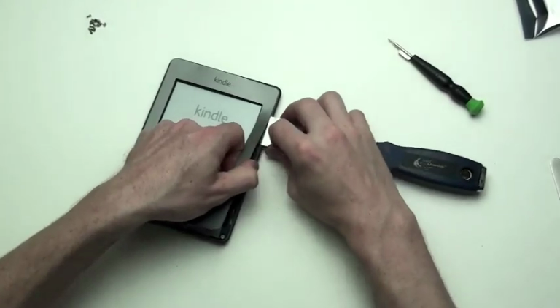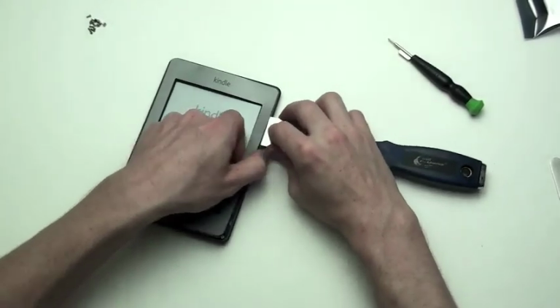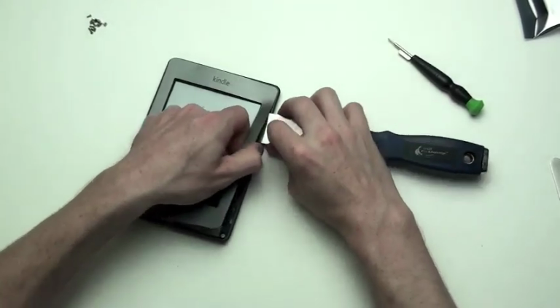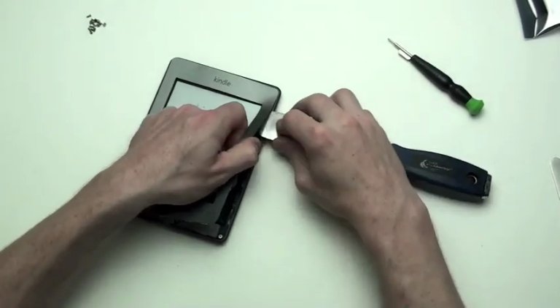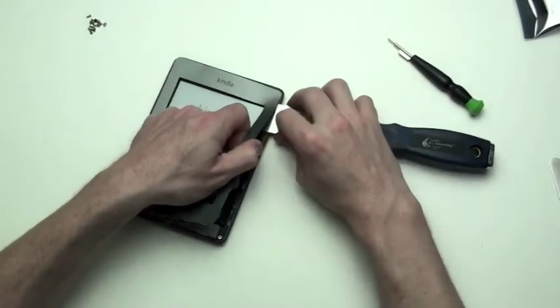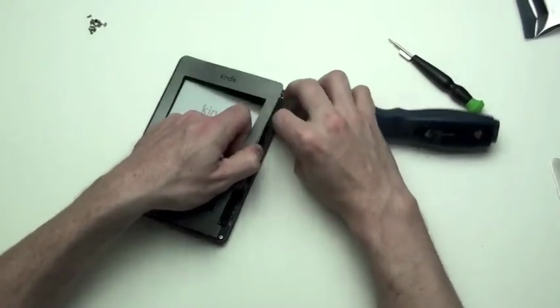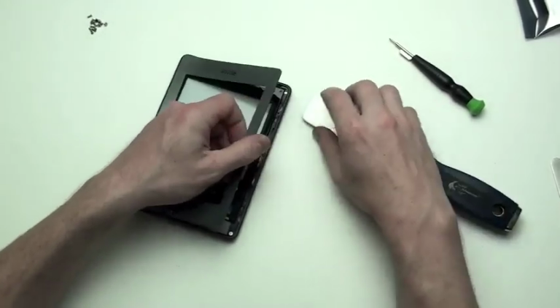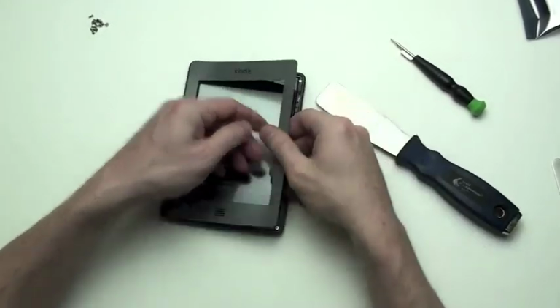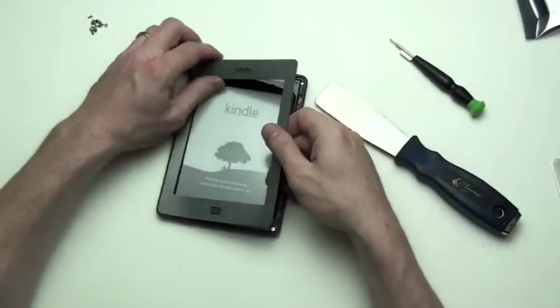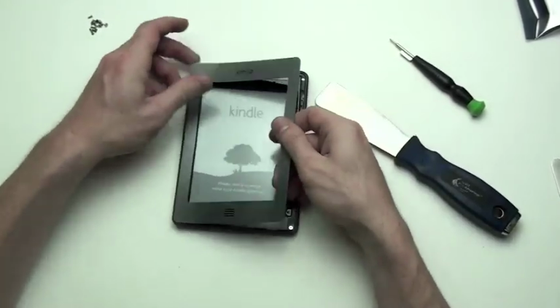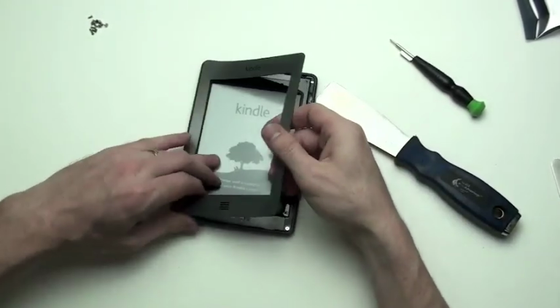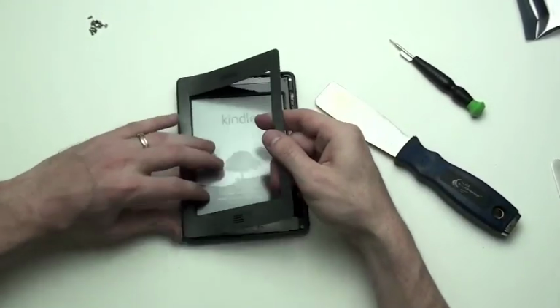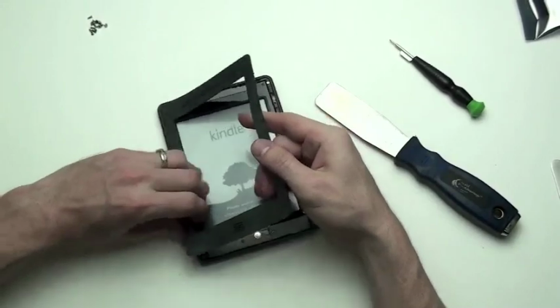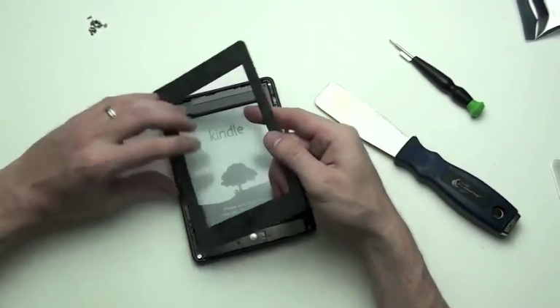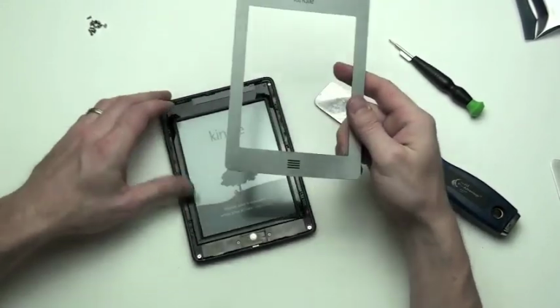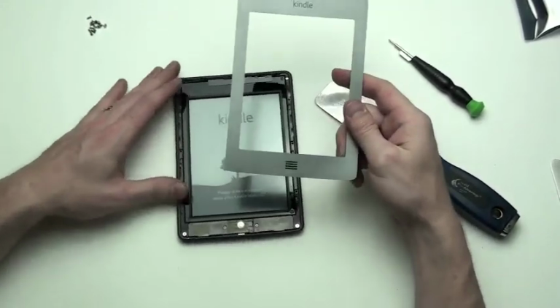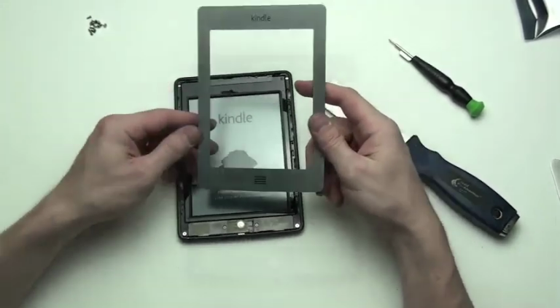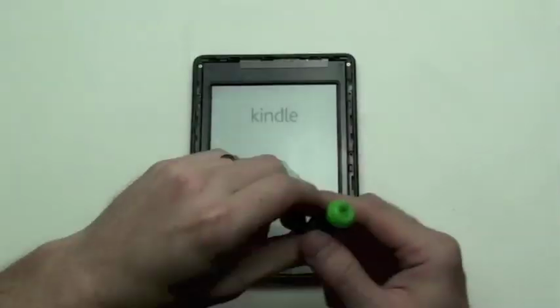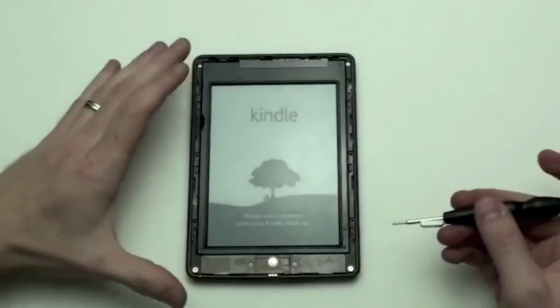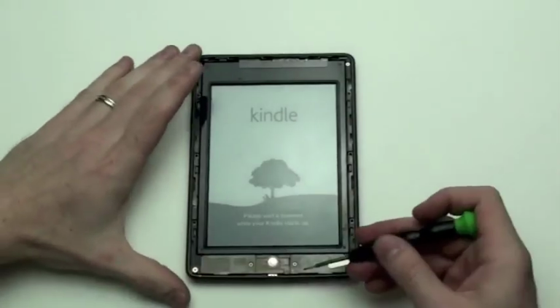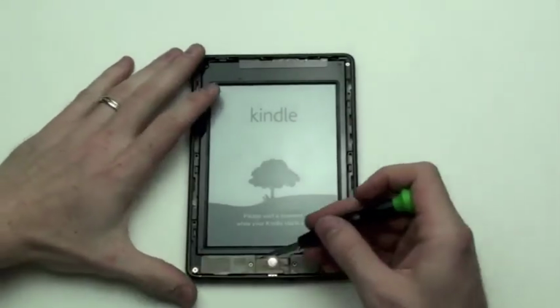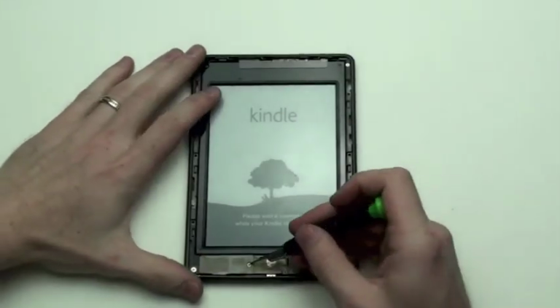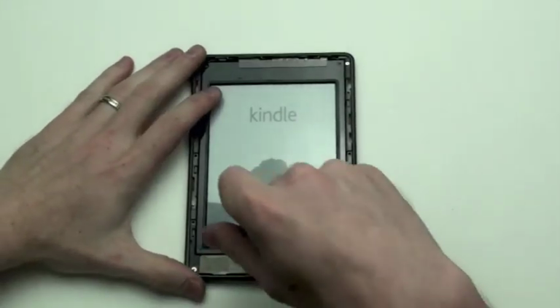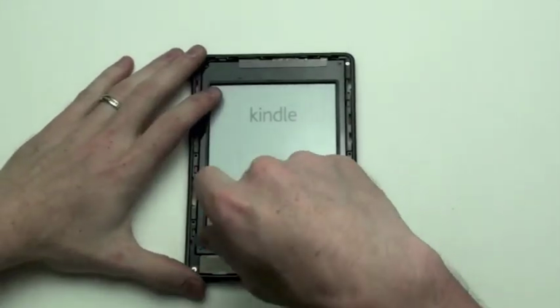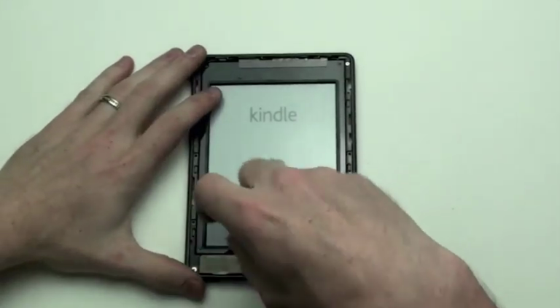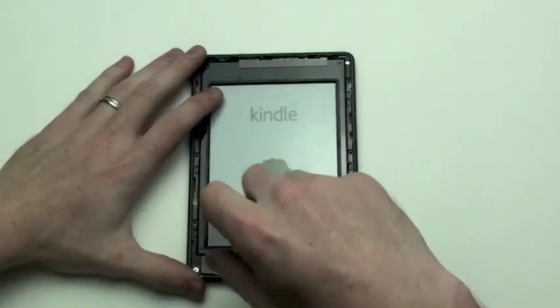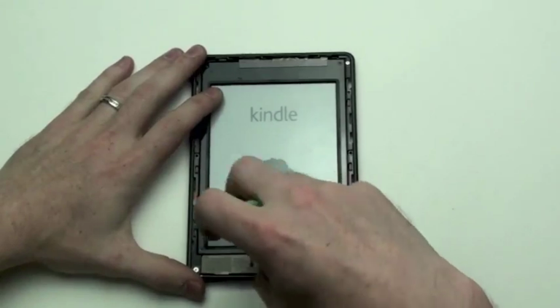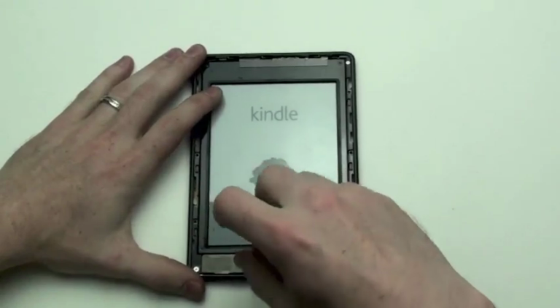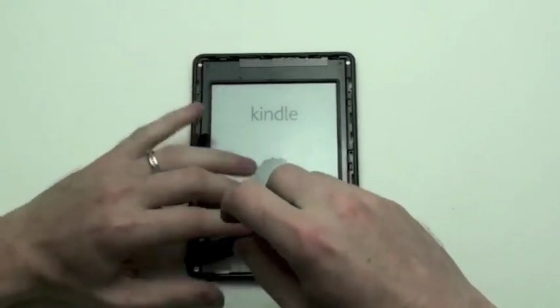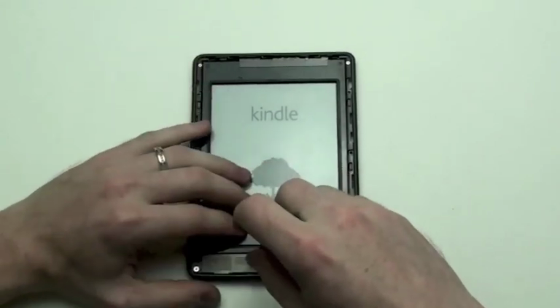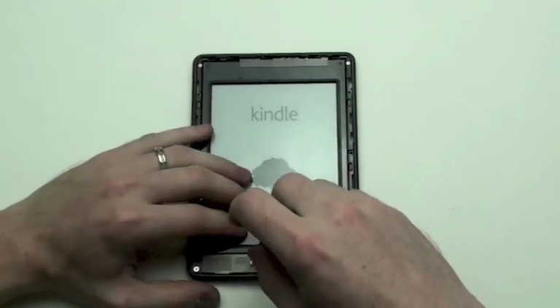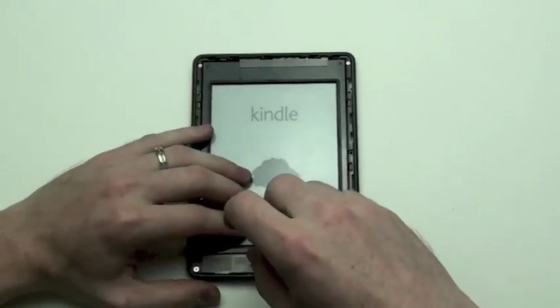Once you have worked your way around the entire bezel, the bezel will come off. After removing the bezel, you can then notice that there are six Phillips screws that have to be removed.